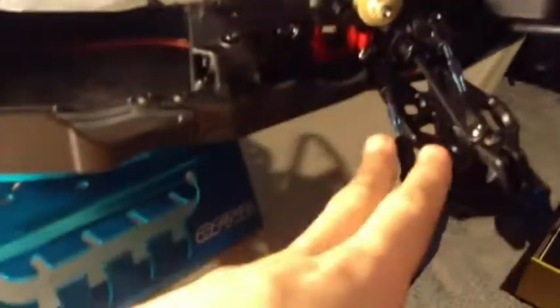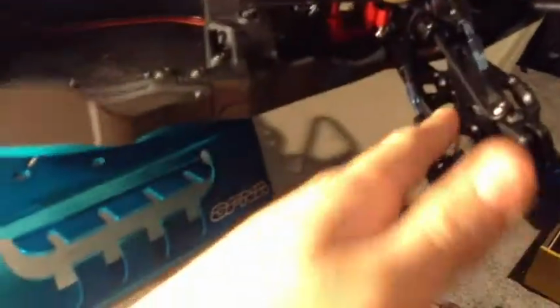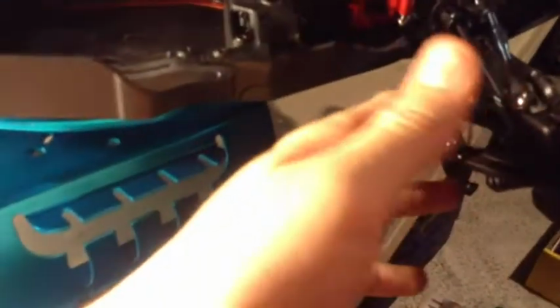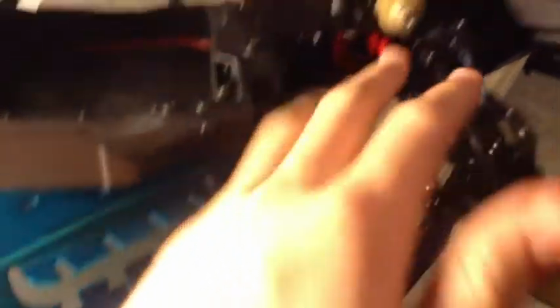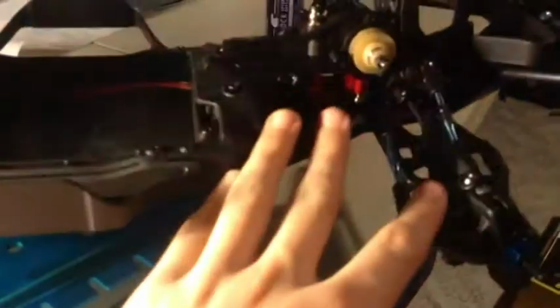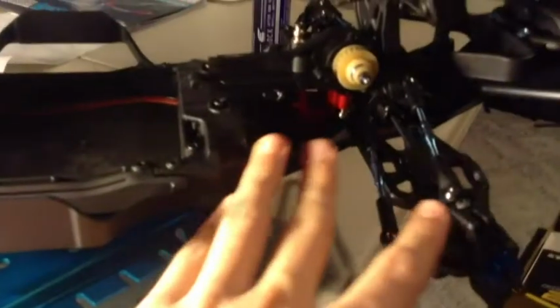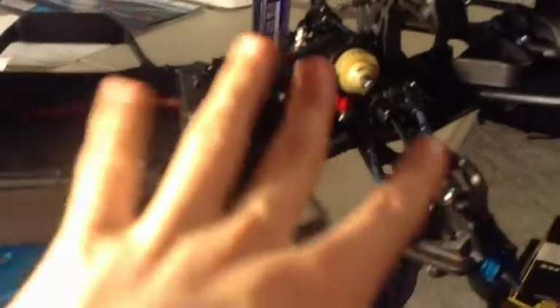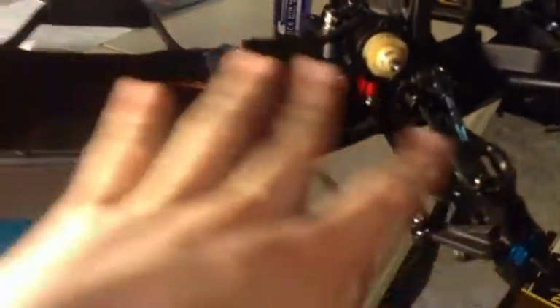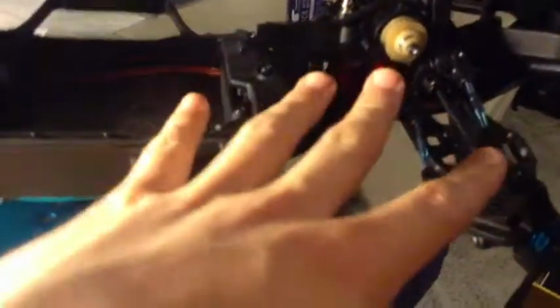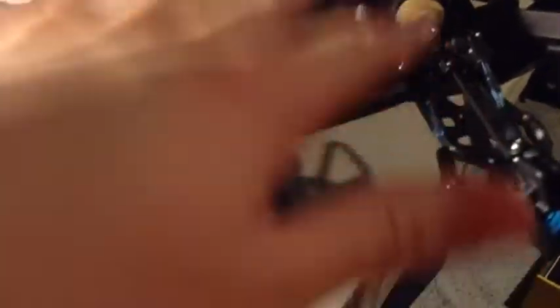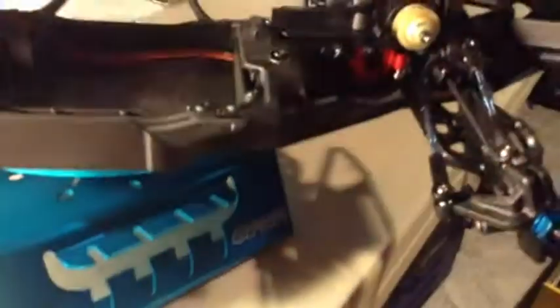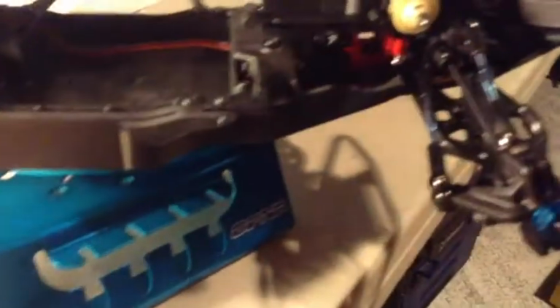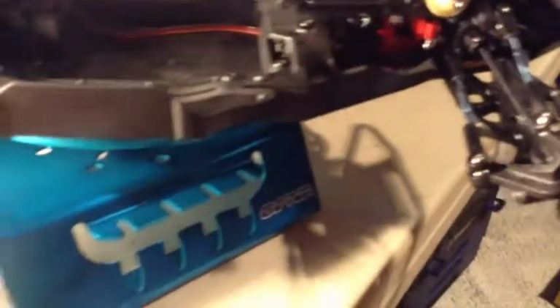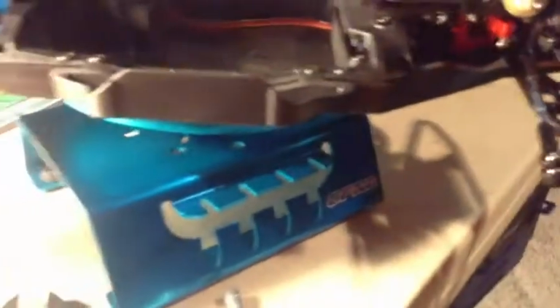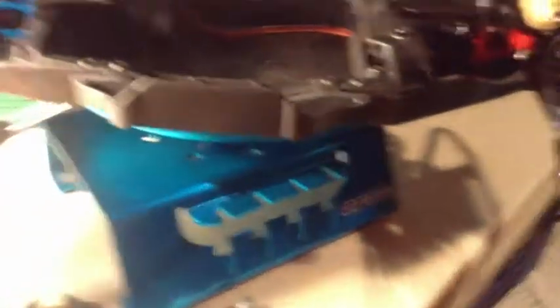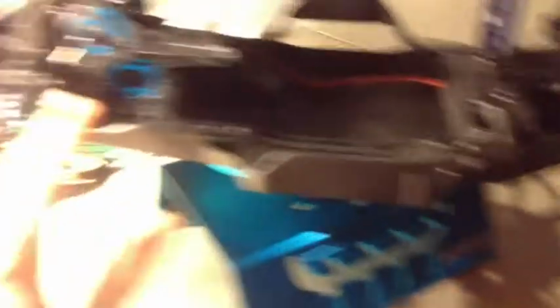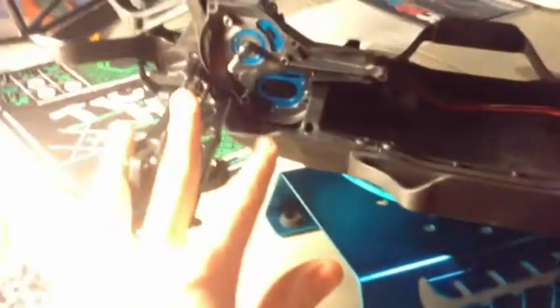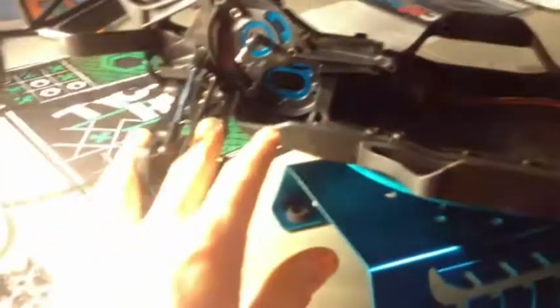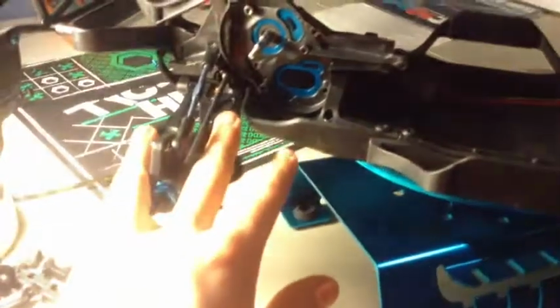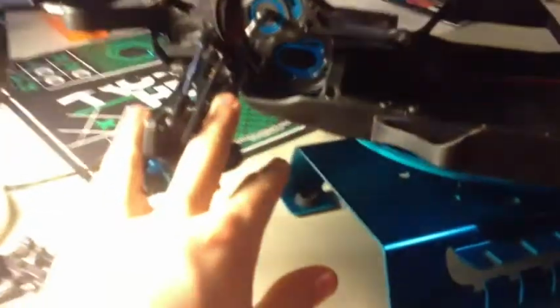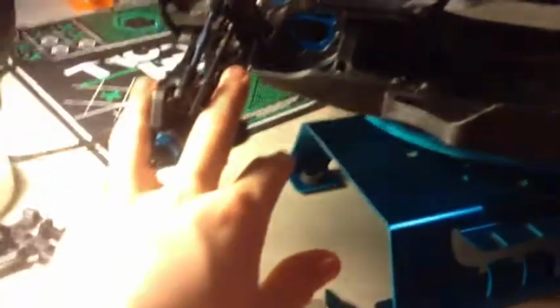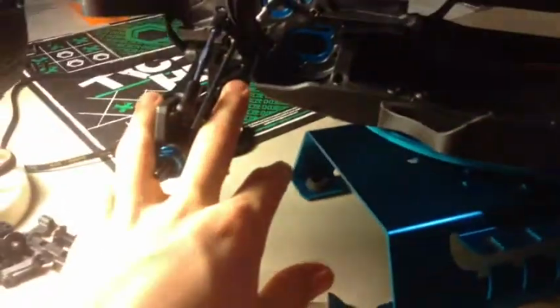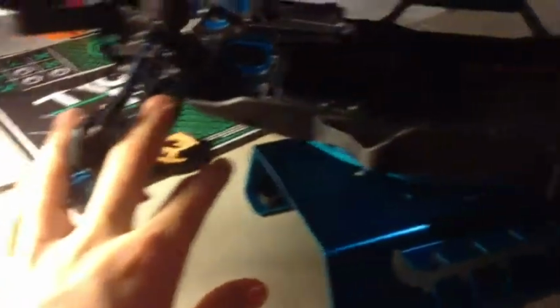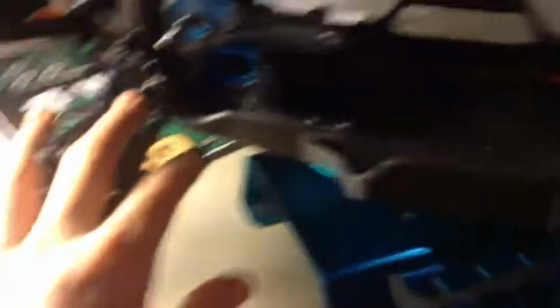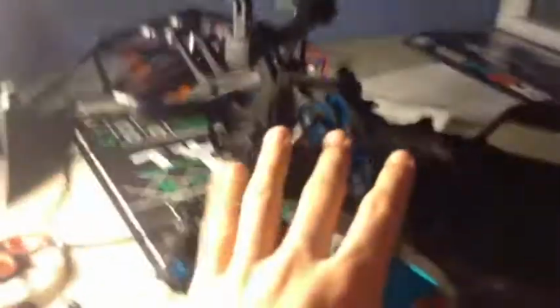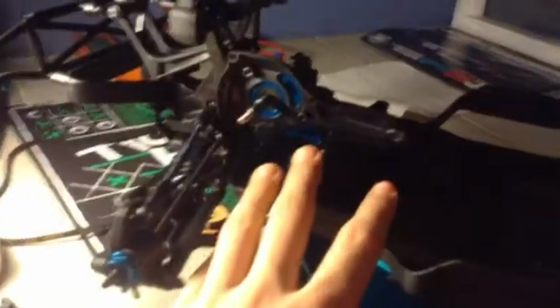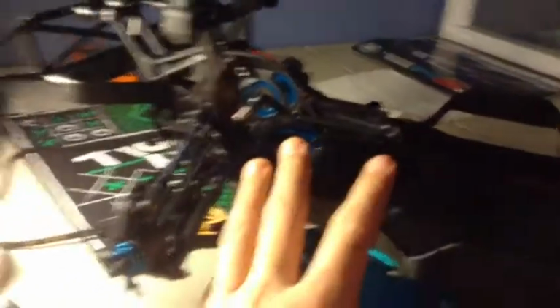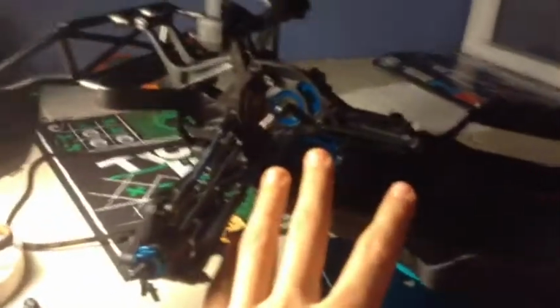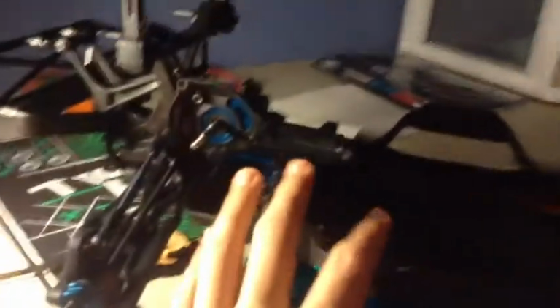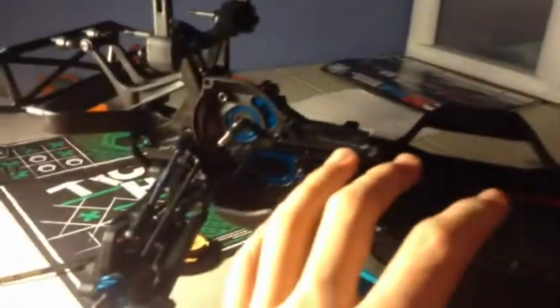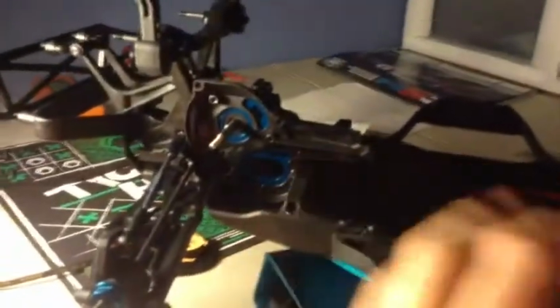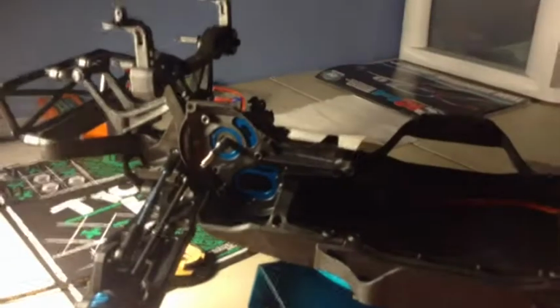I haven't stripped out any screw heads or rounded them out. It's been a really easy build and it's basically just down to the finishing-up touches.